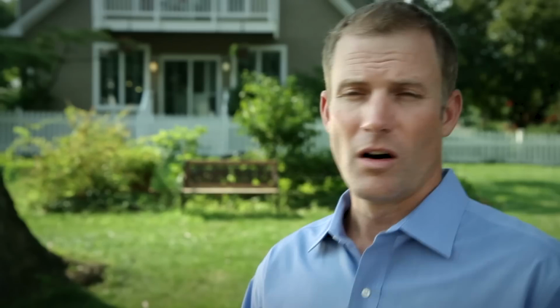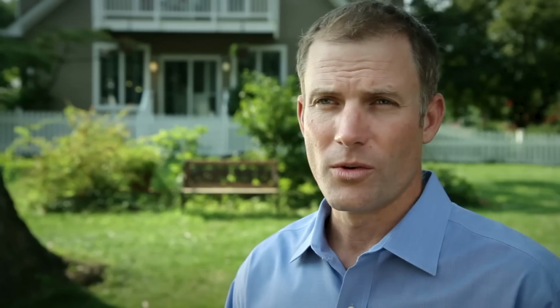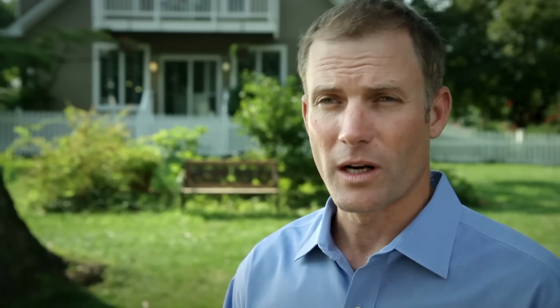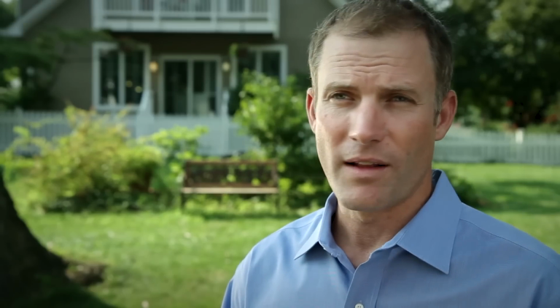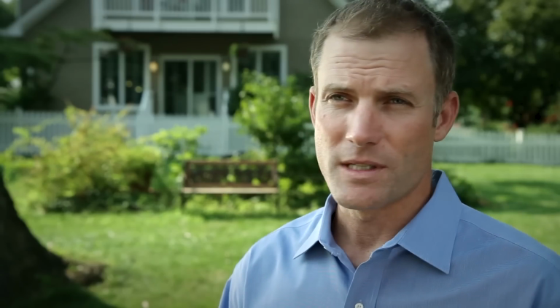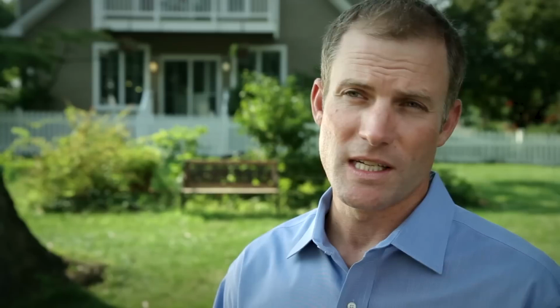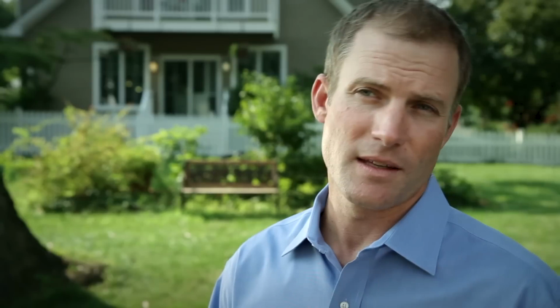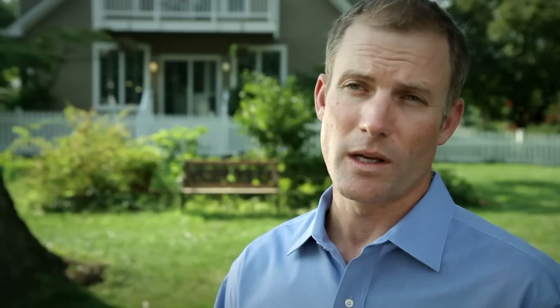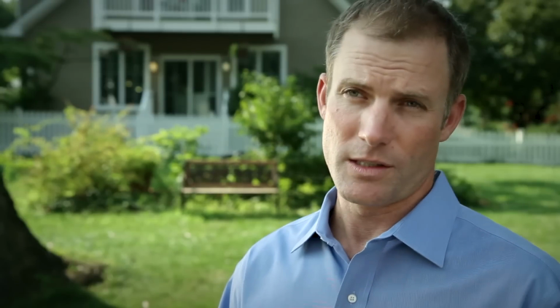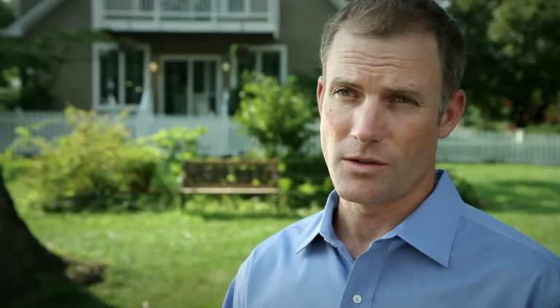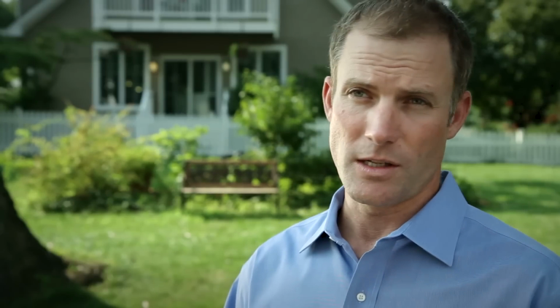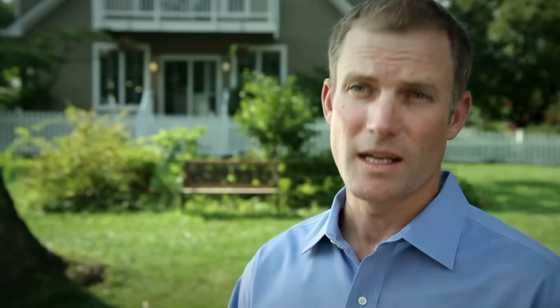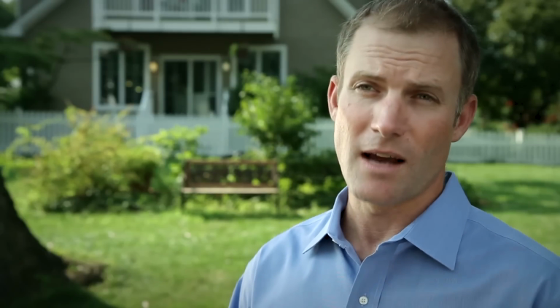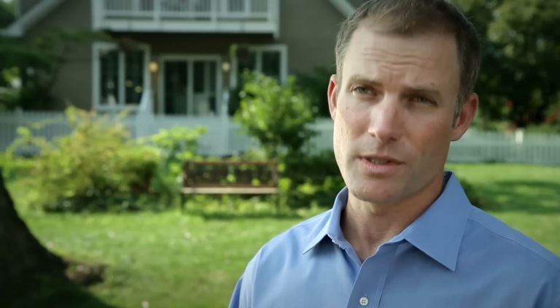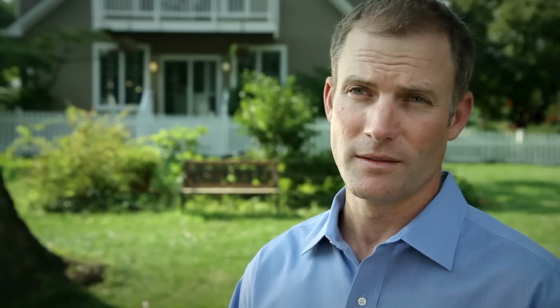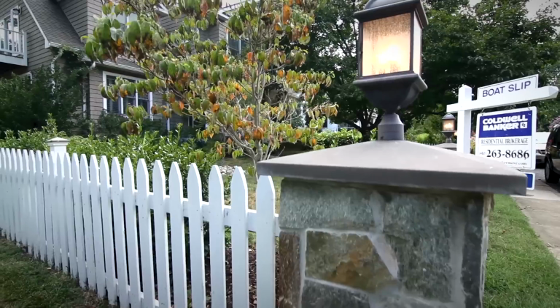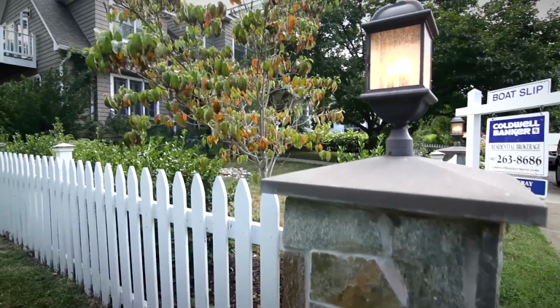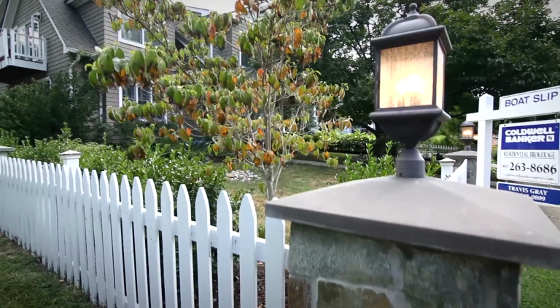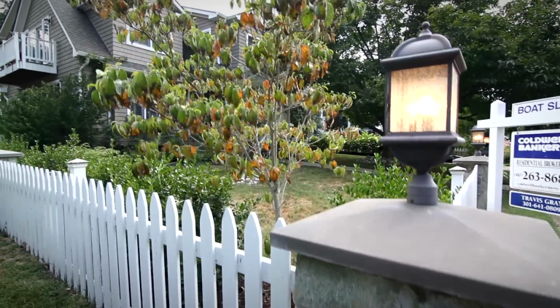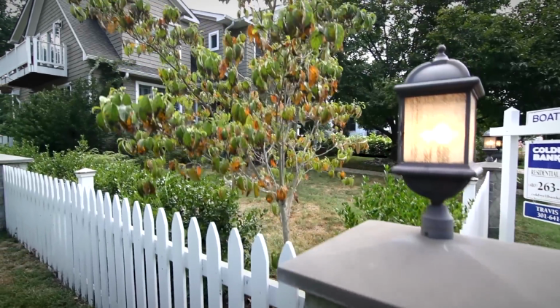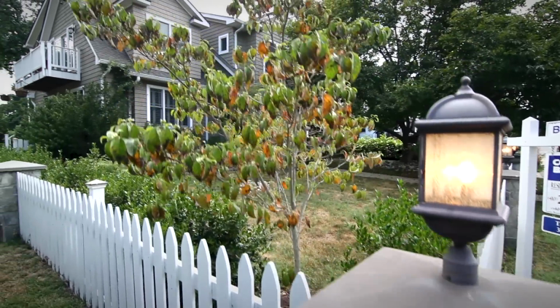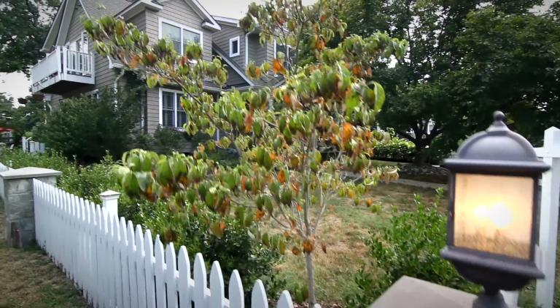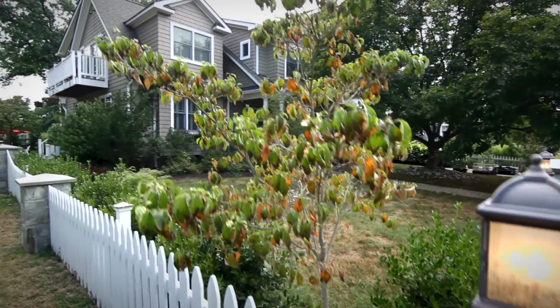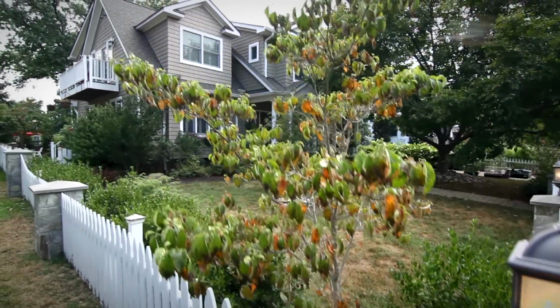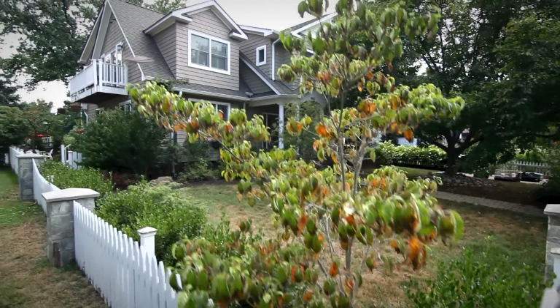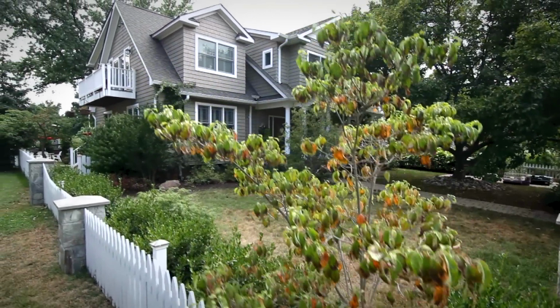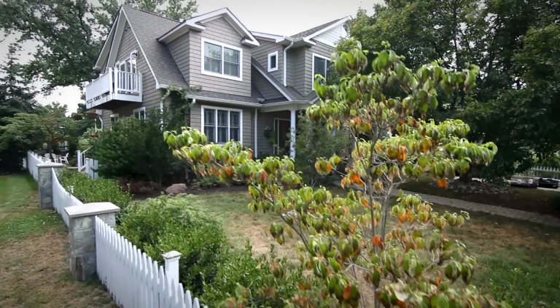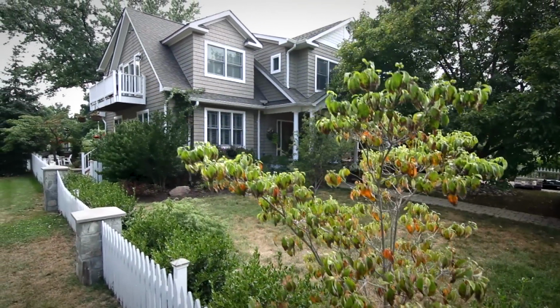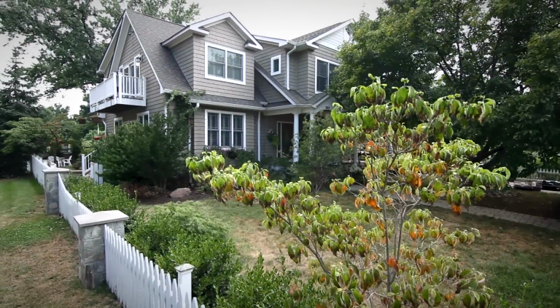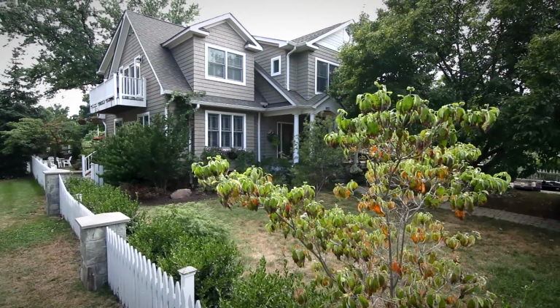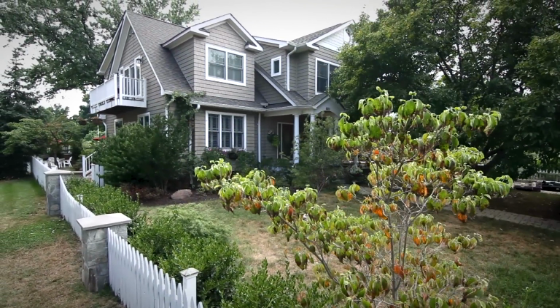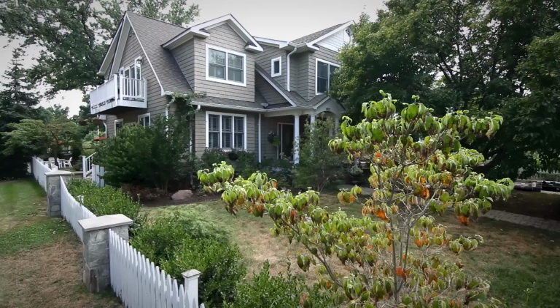Of all the homes on the market right now in Annapolis, I haven't seen anything that quite compares to 602 State Street. It's a house worth seeing. It all adds up to a one-of-a-kind opportunity to live the Eastport lifestyle. Welcome home.